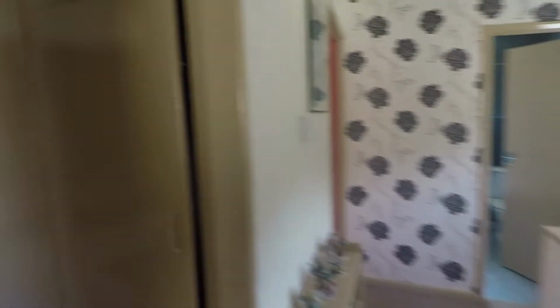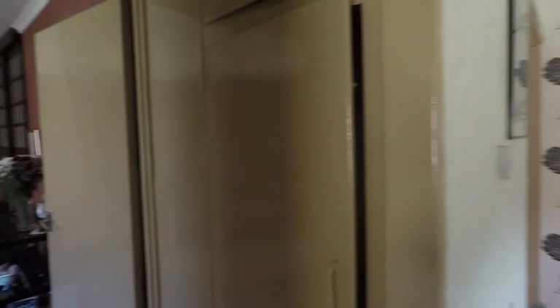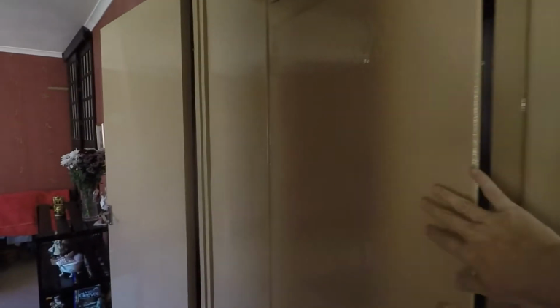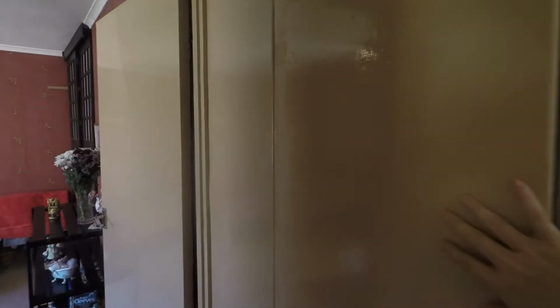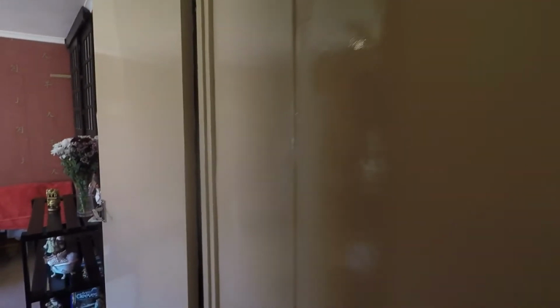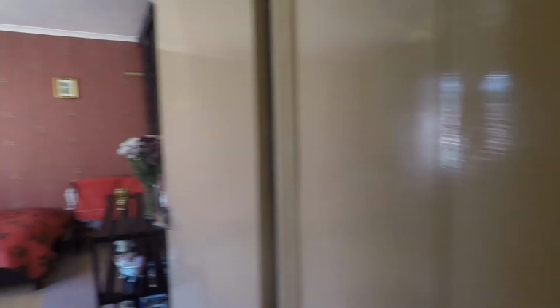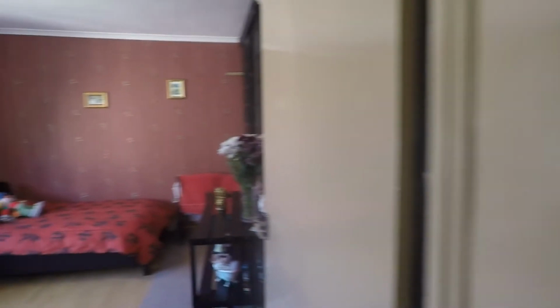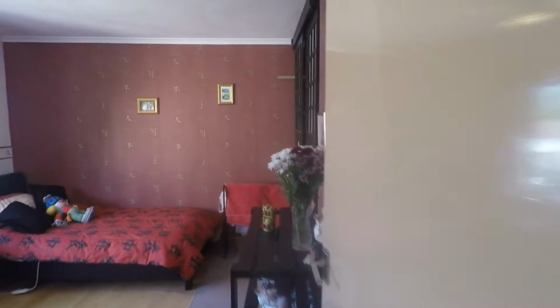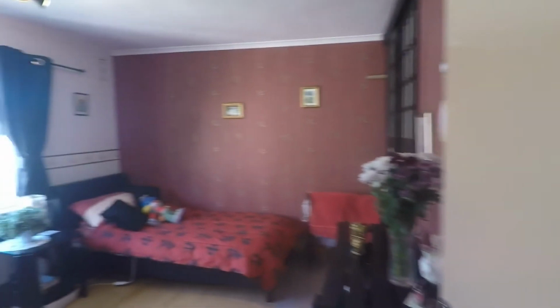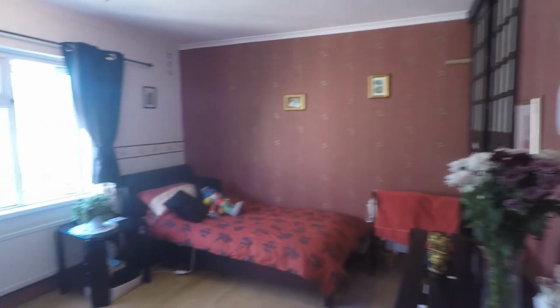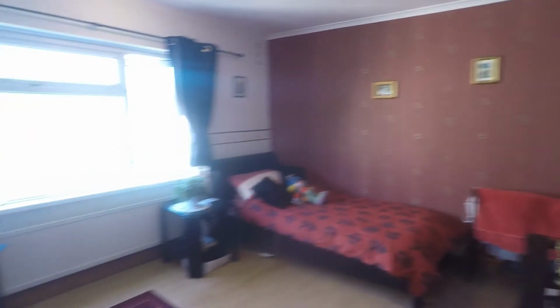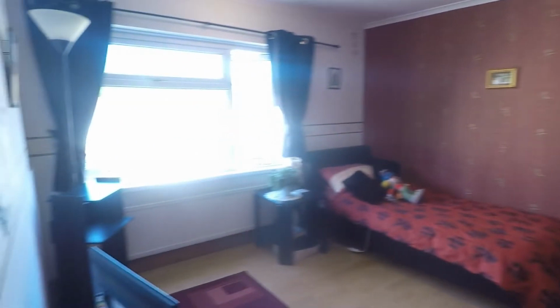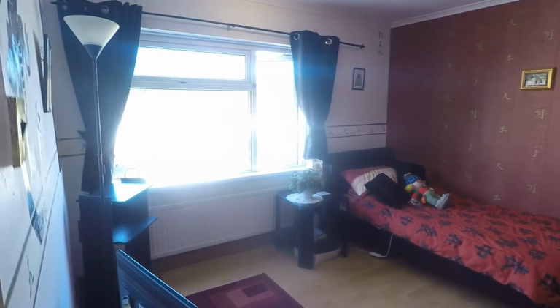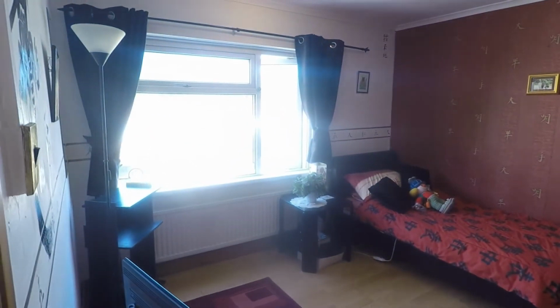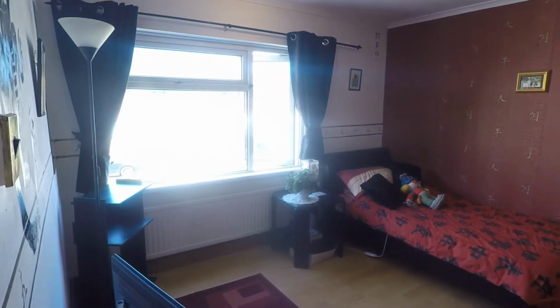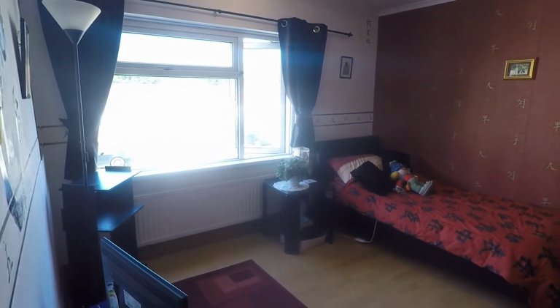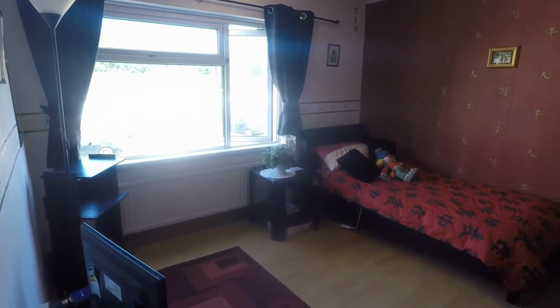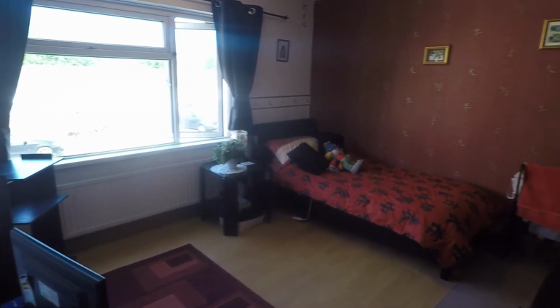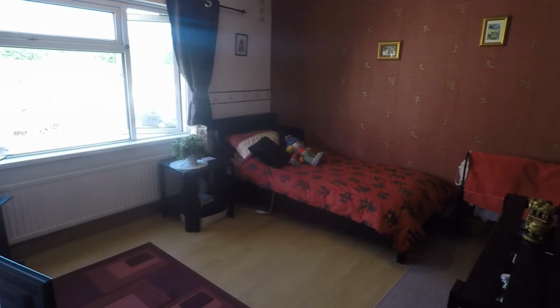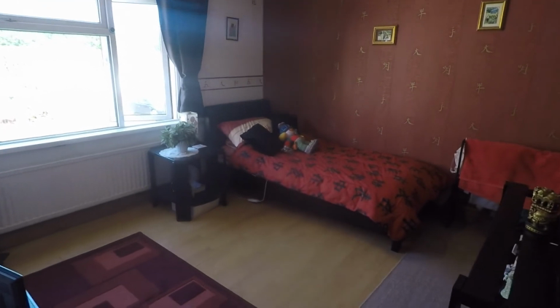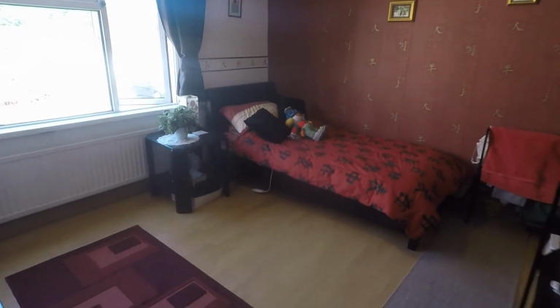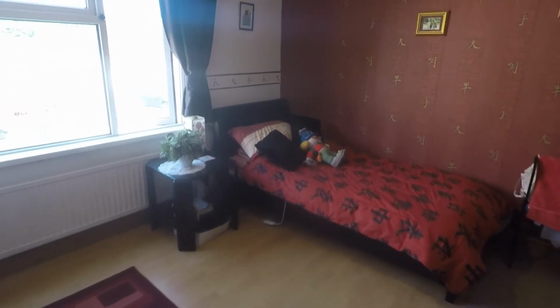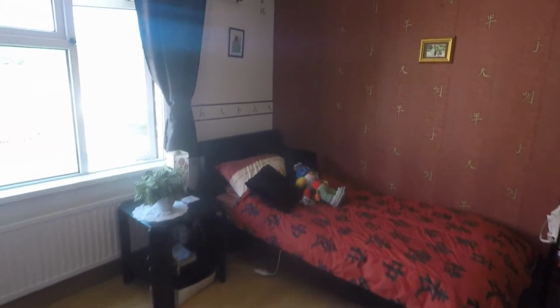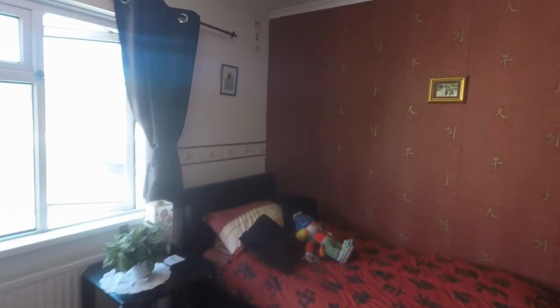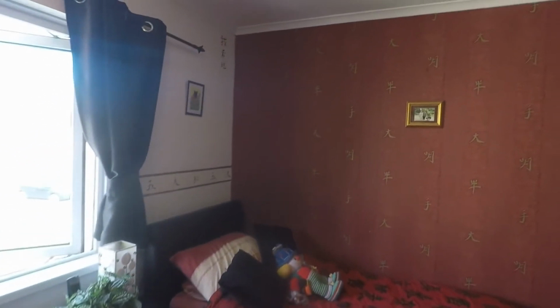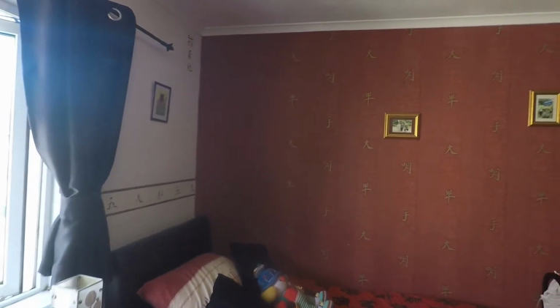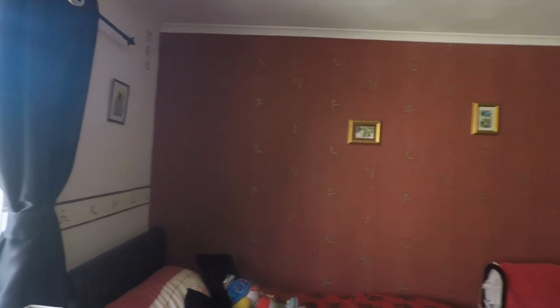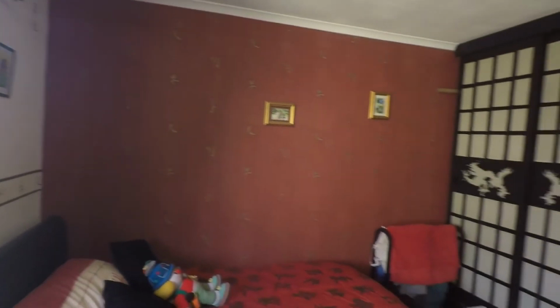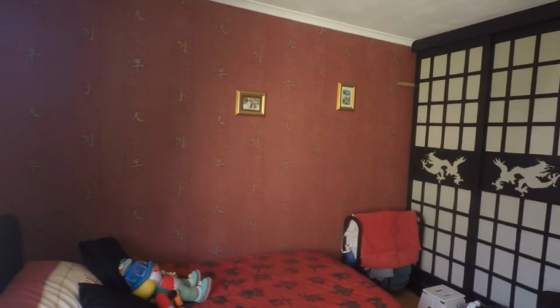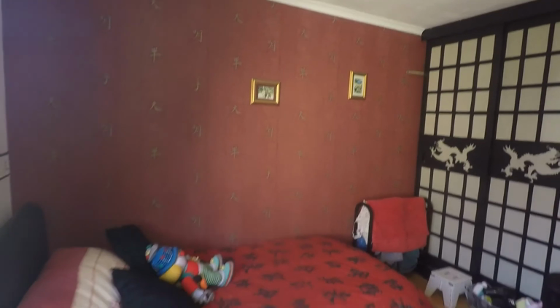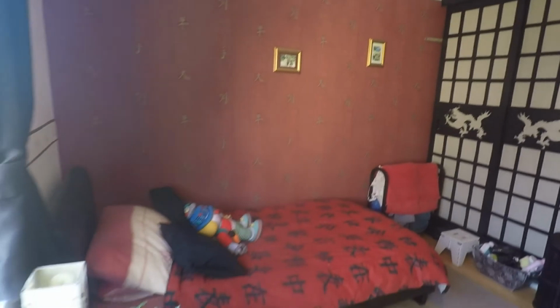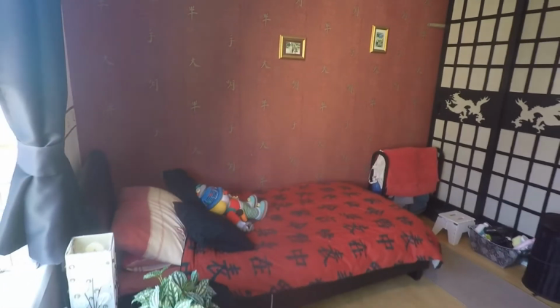There's a storage cupboard just on the landing here. We have bedroom number two — a spacious double room overlooking the front of the property, with built-in storage just in the corner.